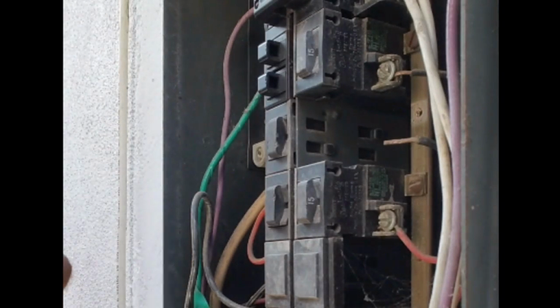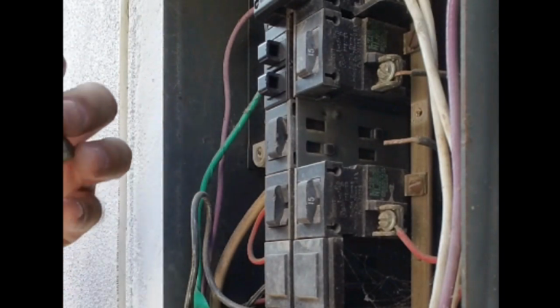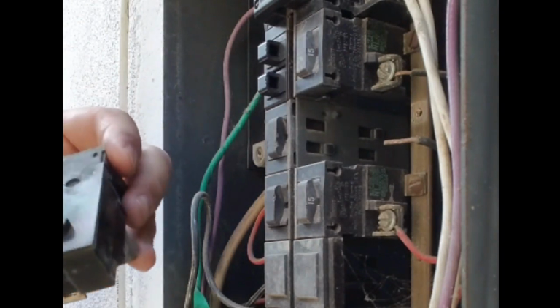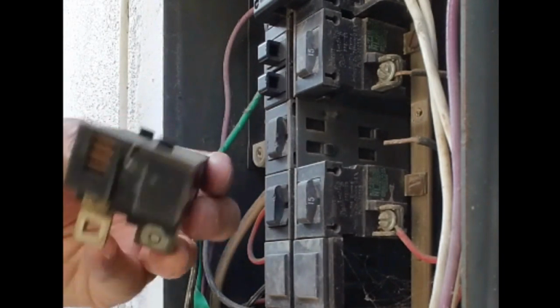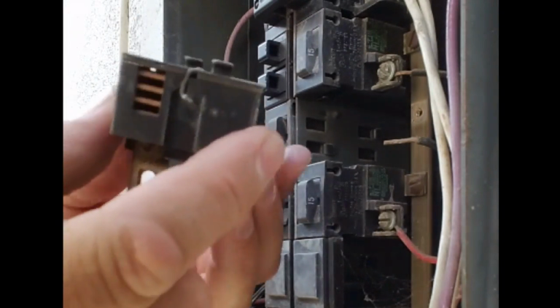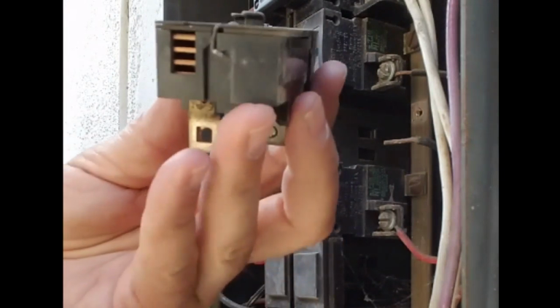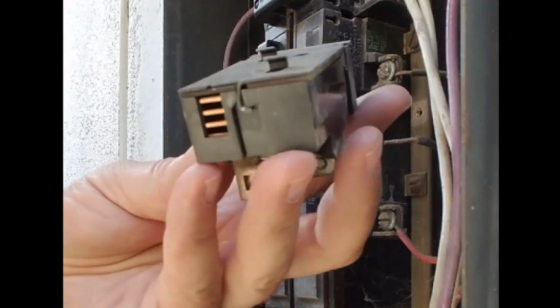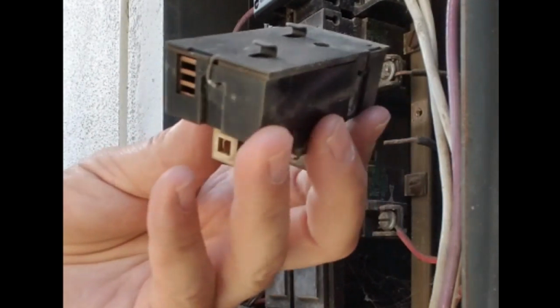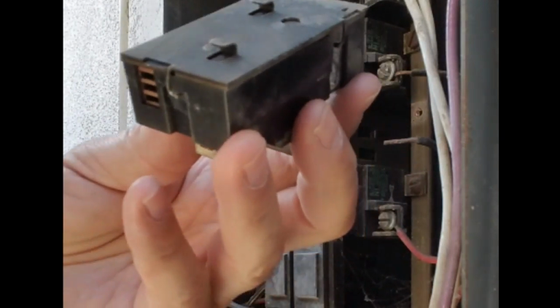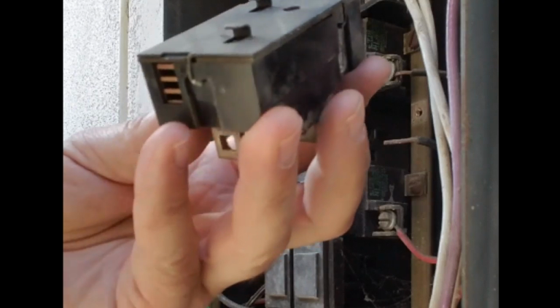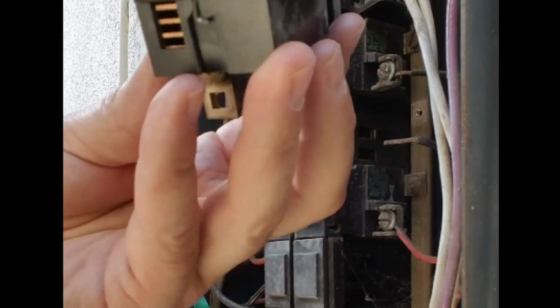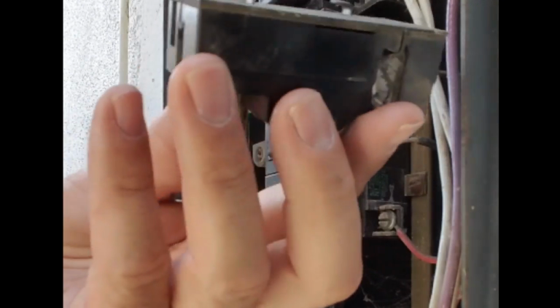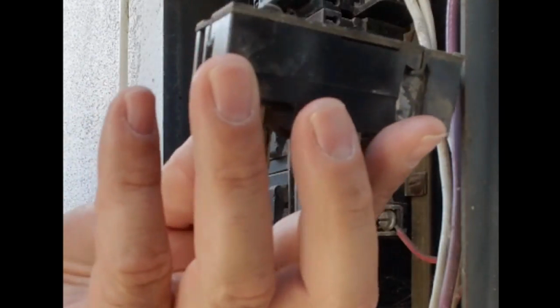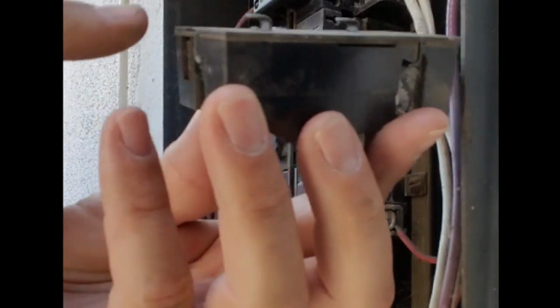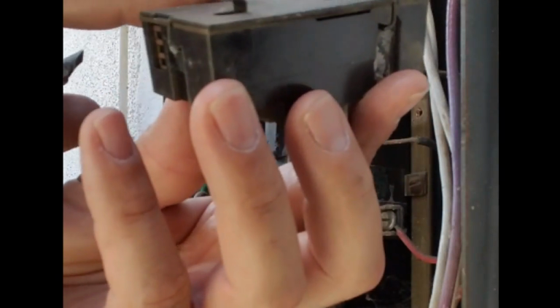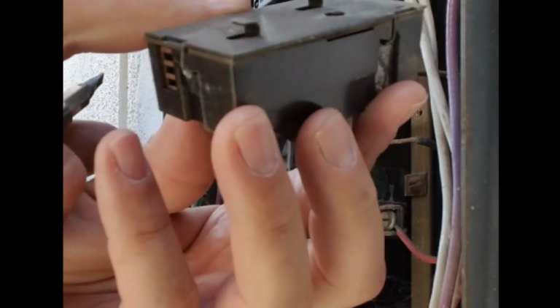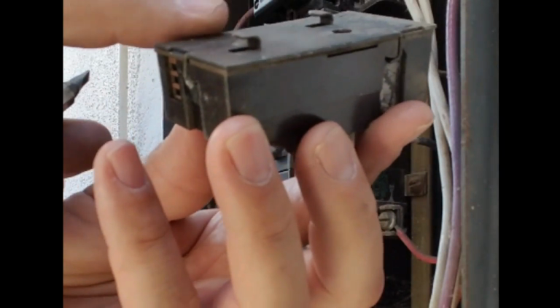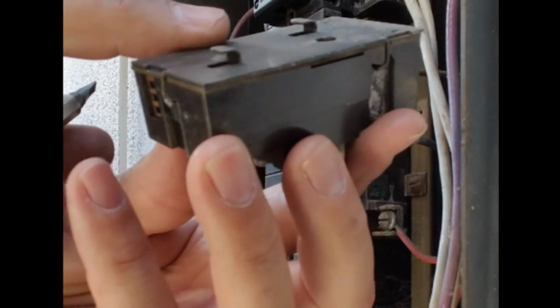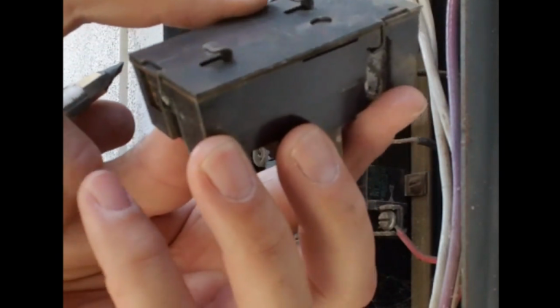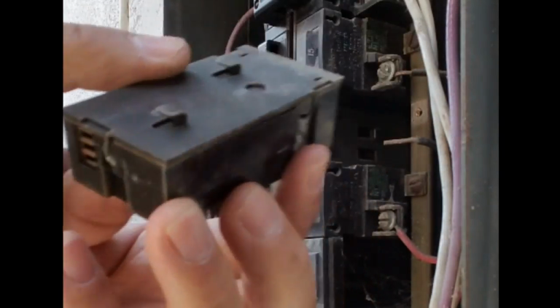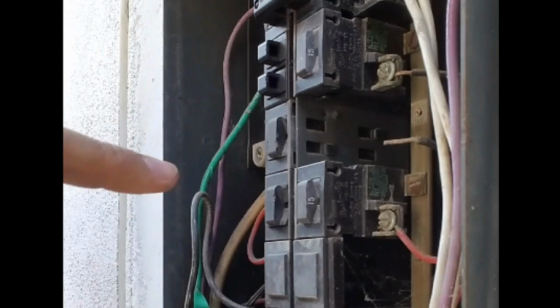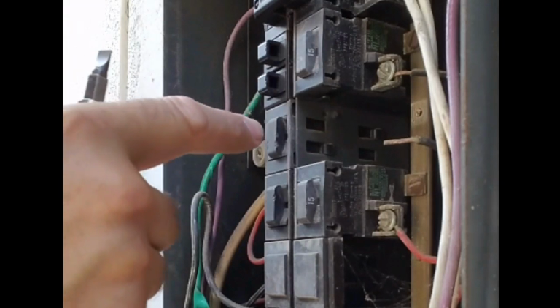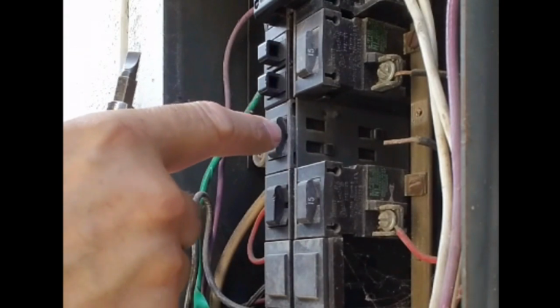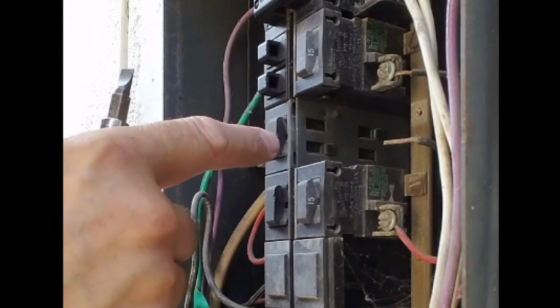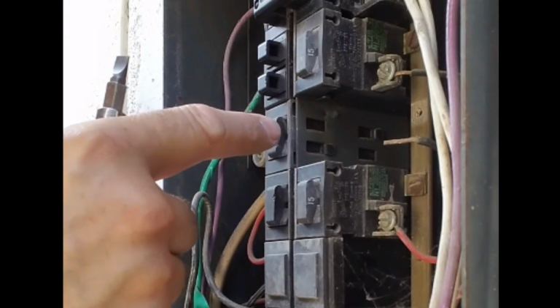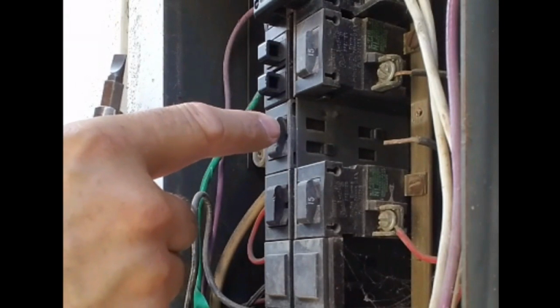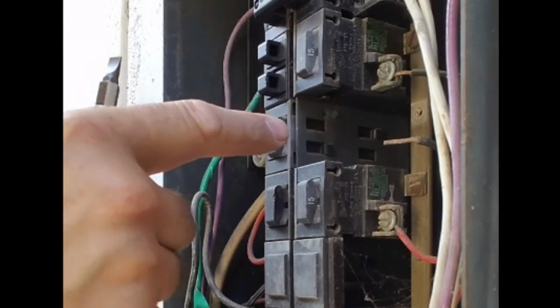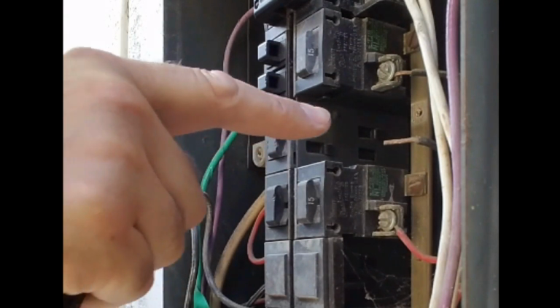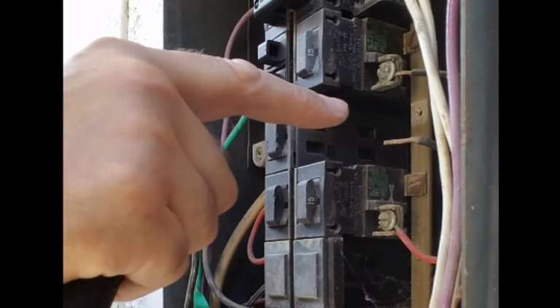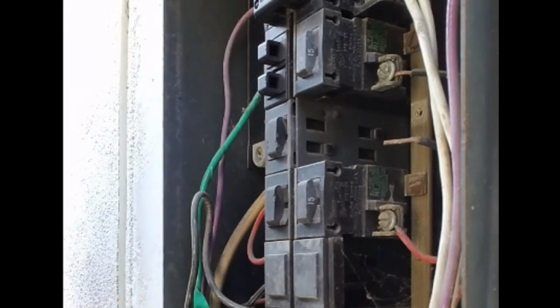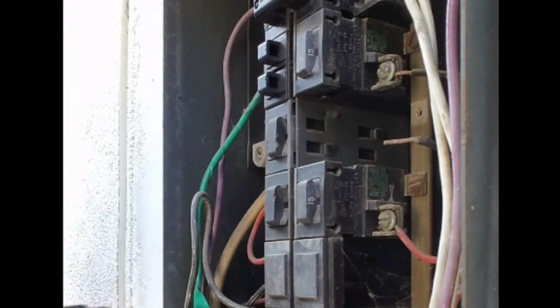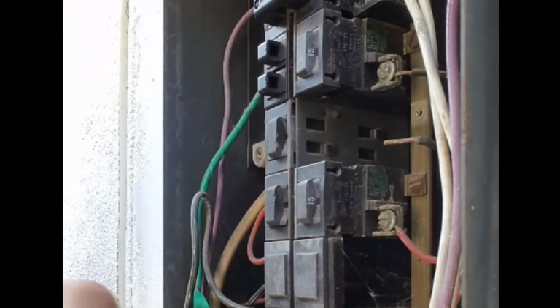On the old pushmatics, you can see there are these little tabs on the back, and they kind of hook into the panel on the side, but the bussing is there on the side.